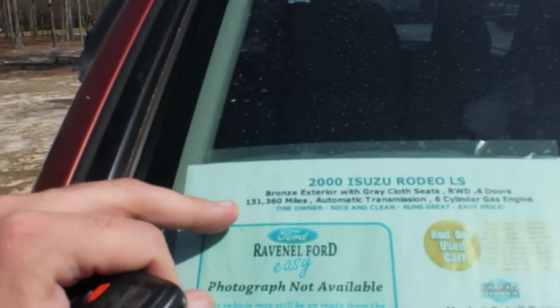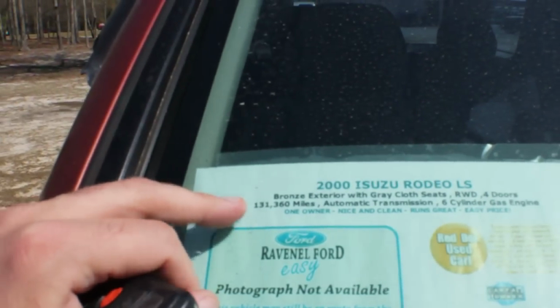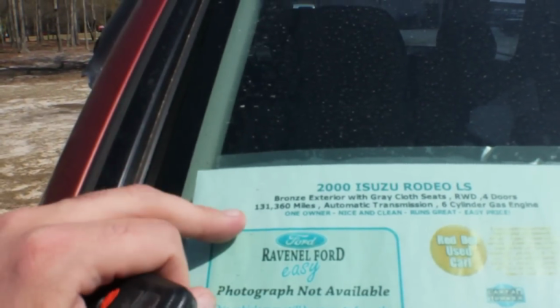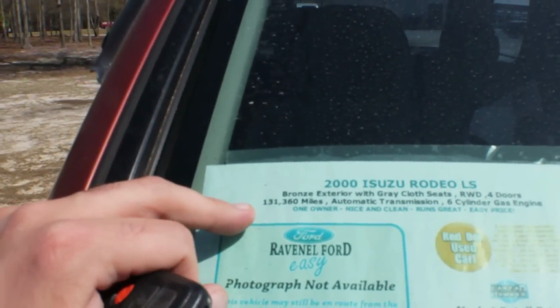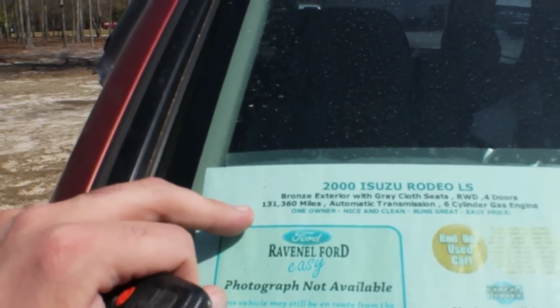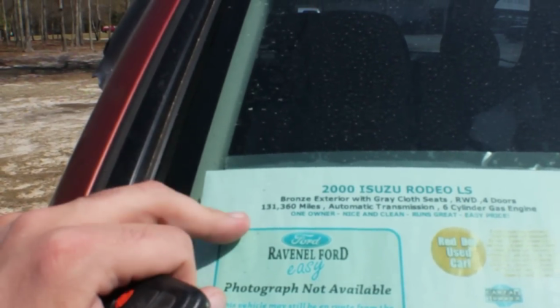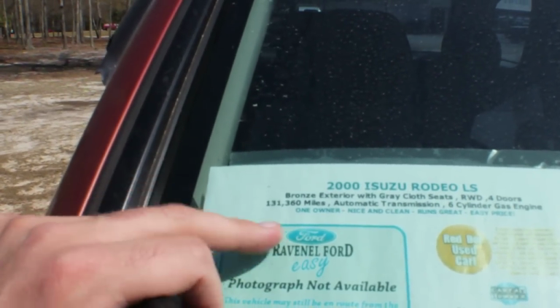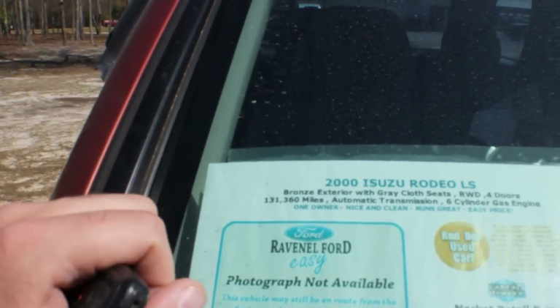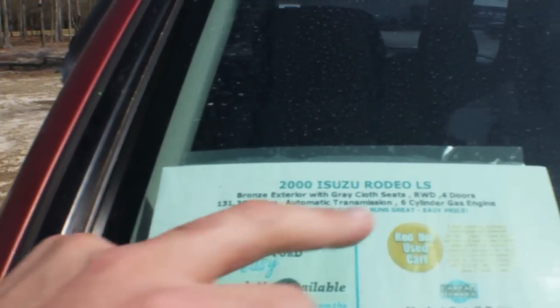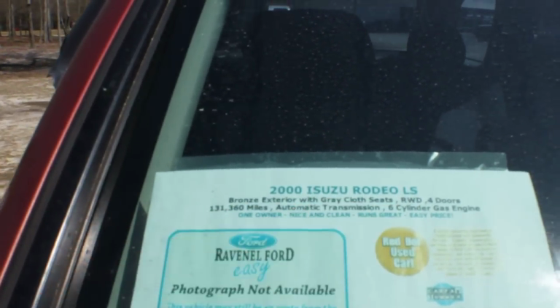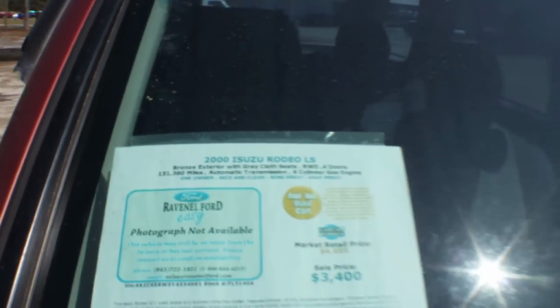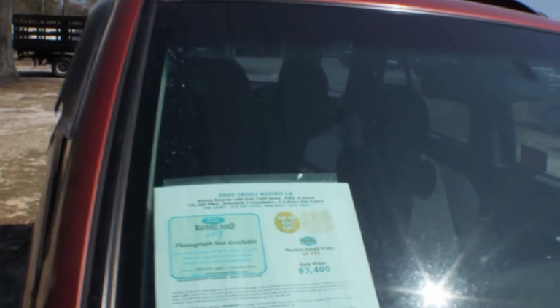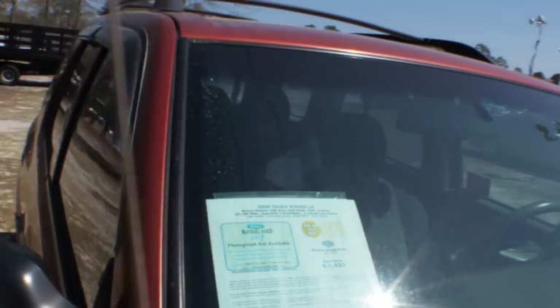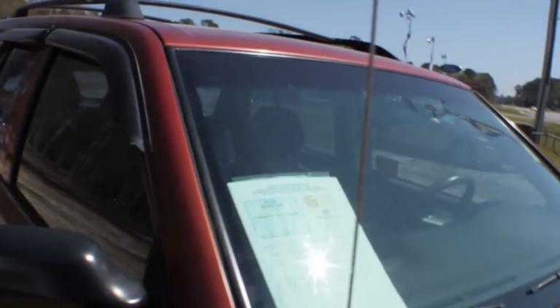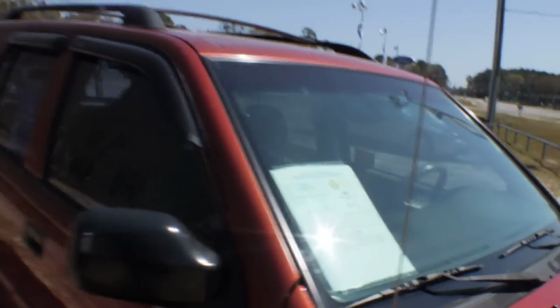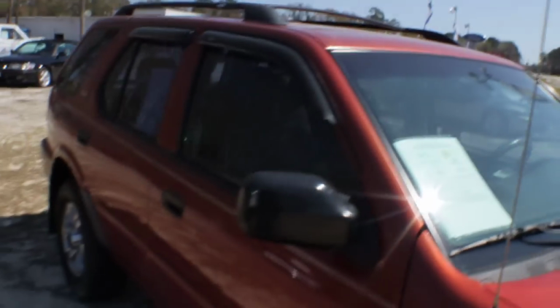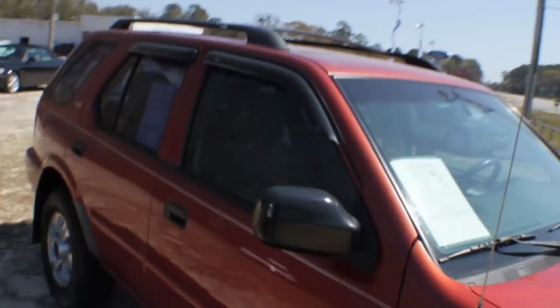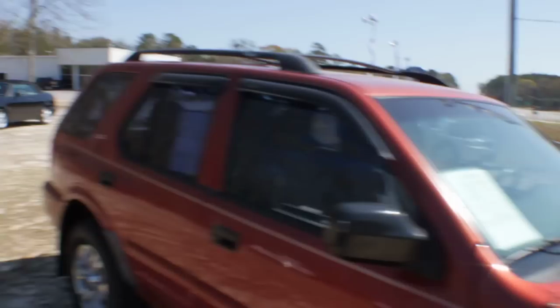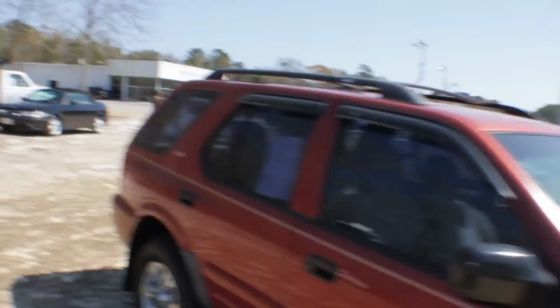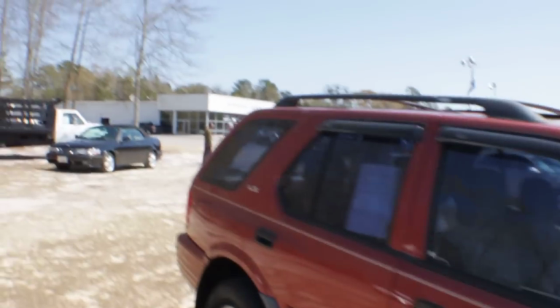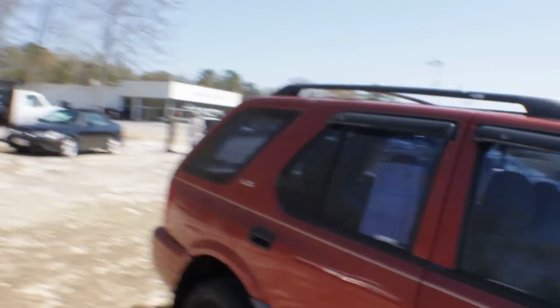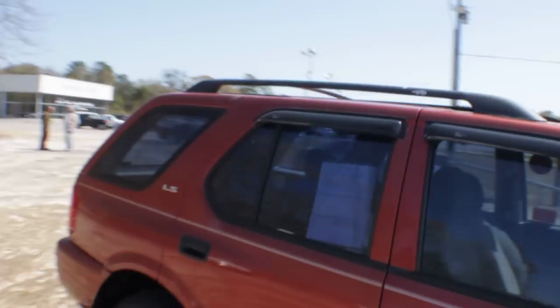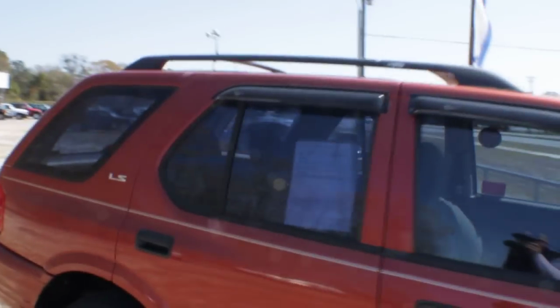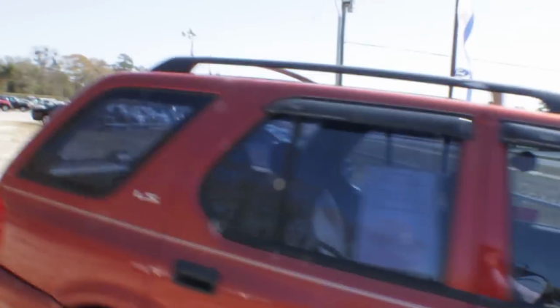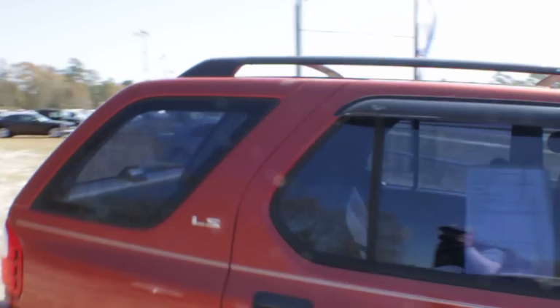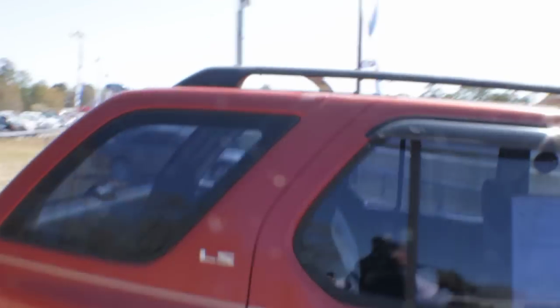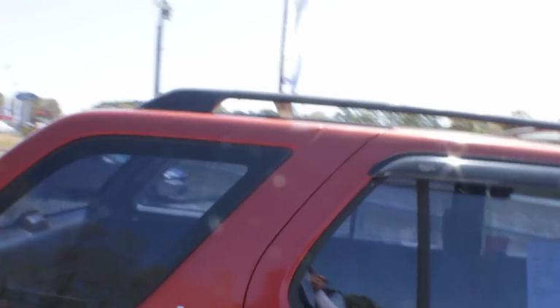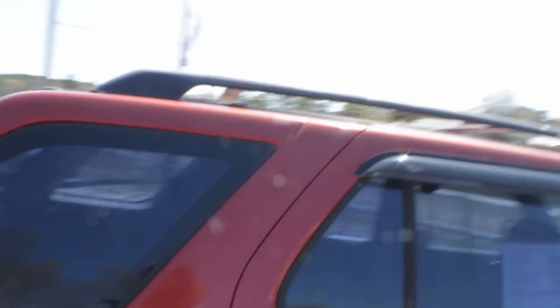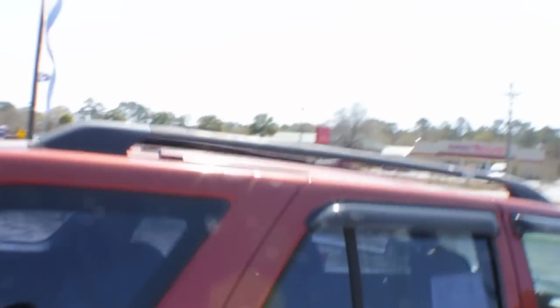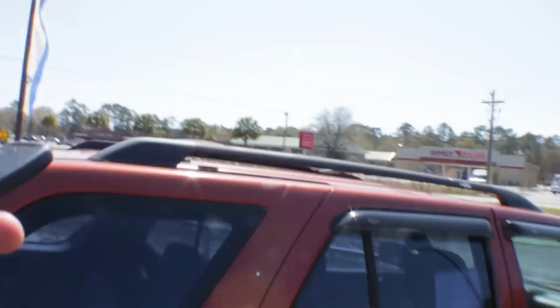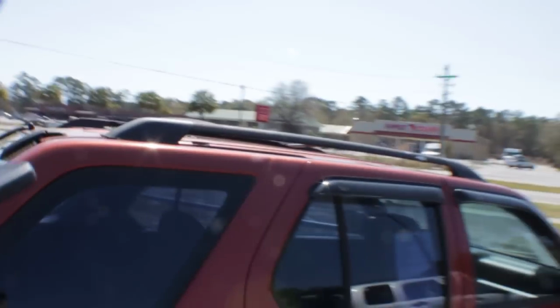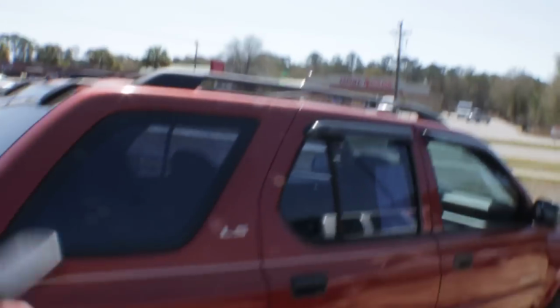131,360 miles, automatic transmission, V6 engine. It's a 2000 Rodeo with a little bit over a hundred thousand miles. It's an LS model and does have the roof racks up top.